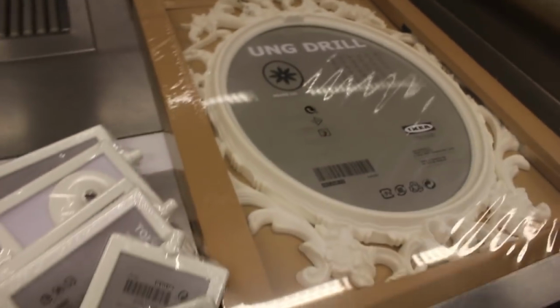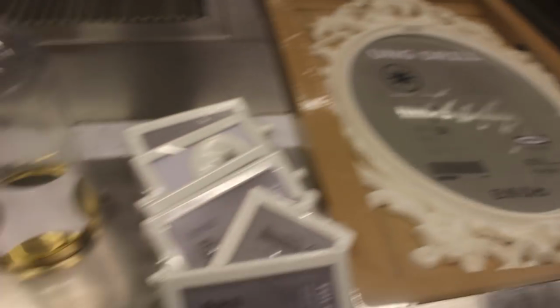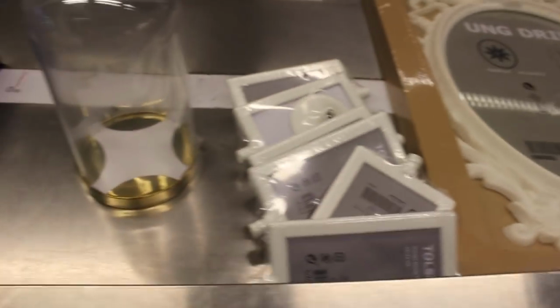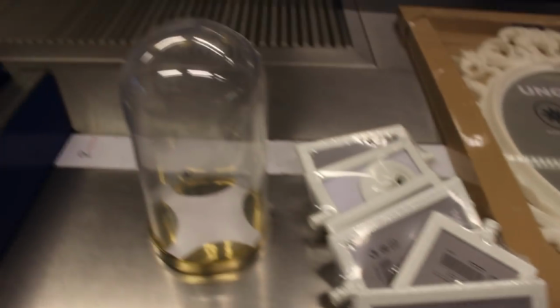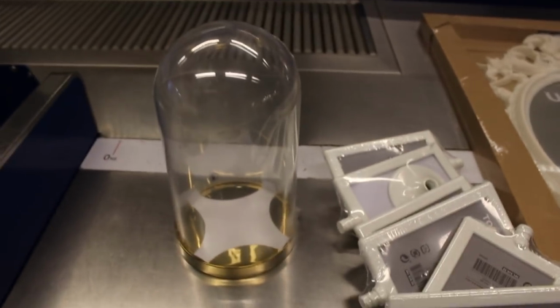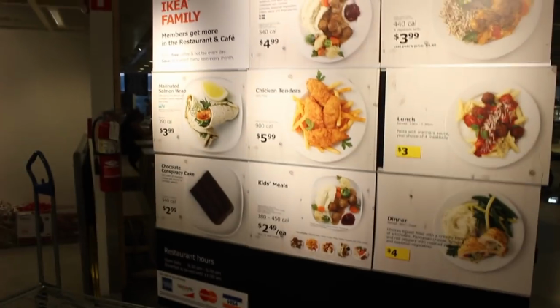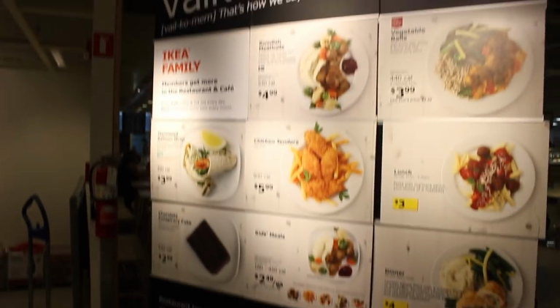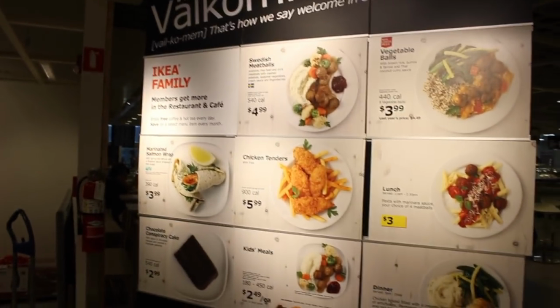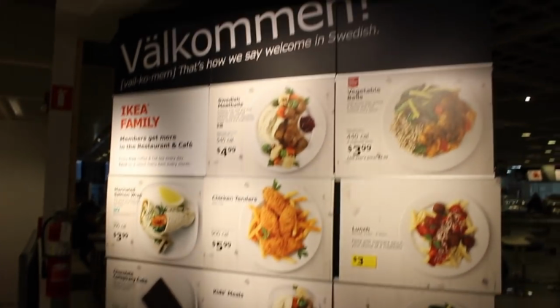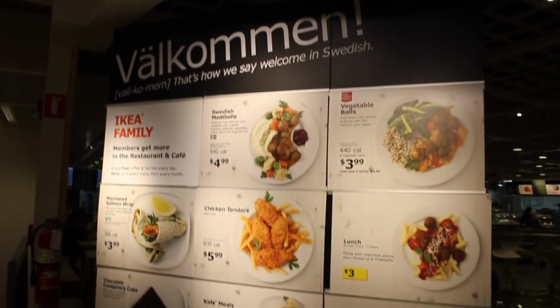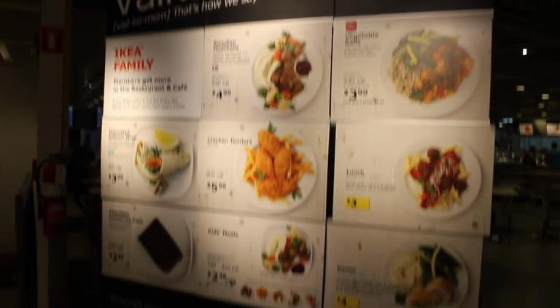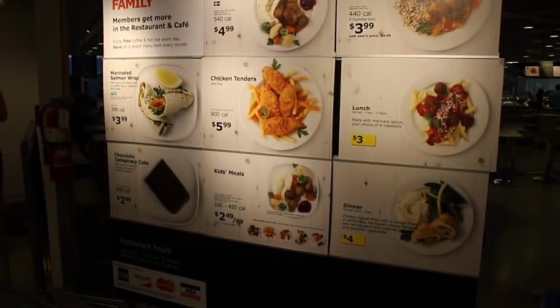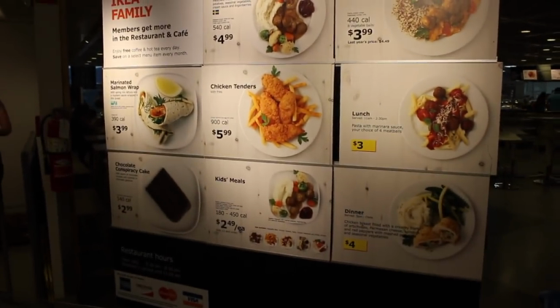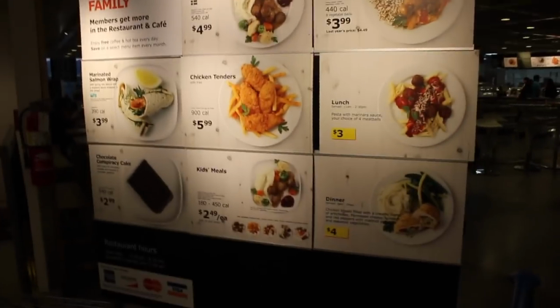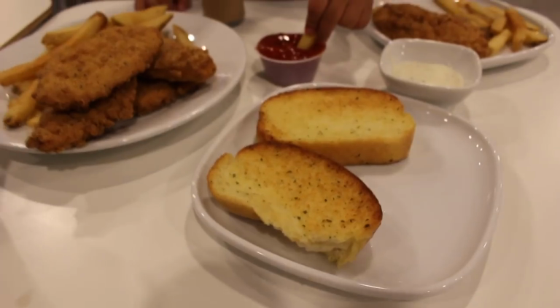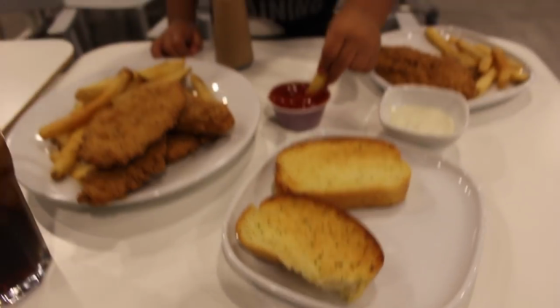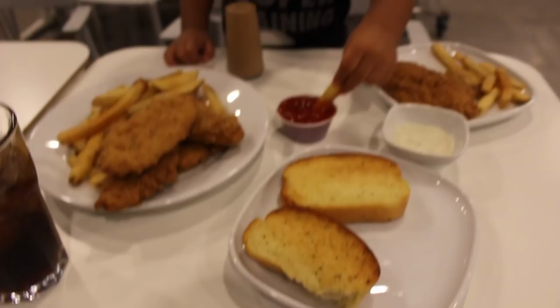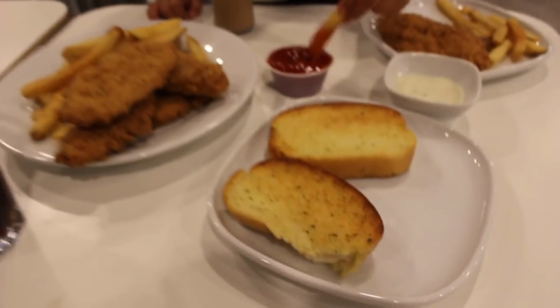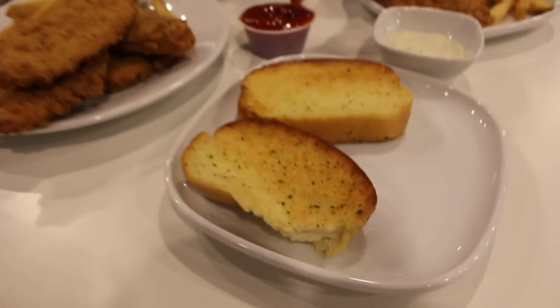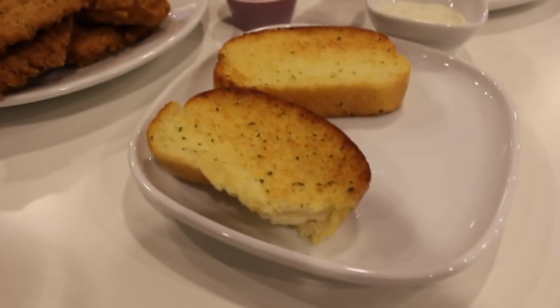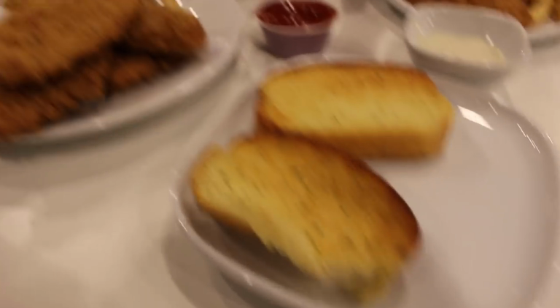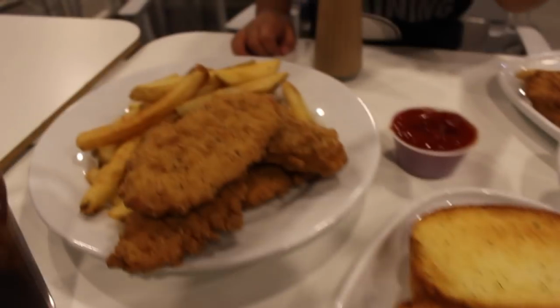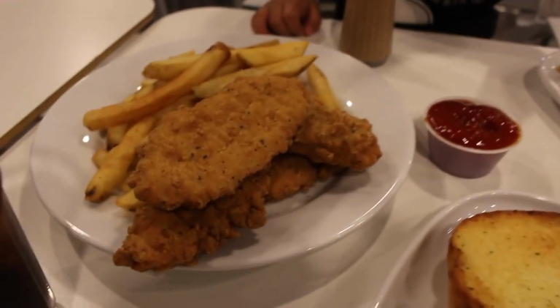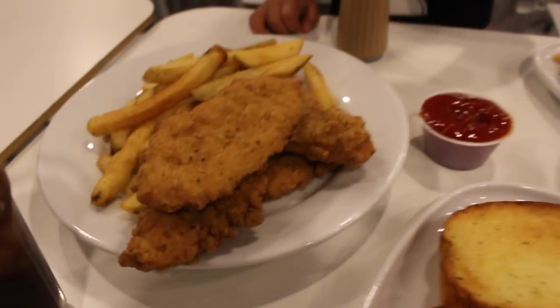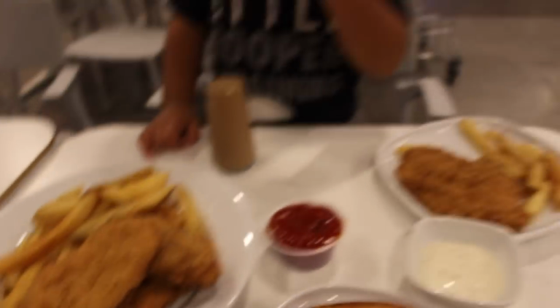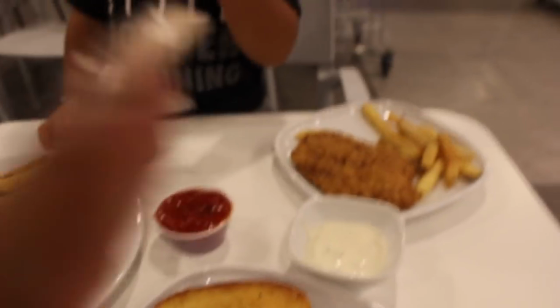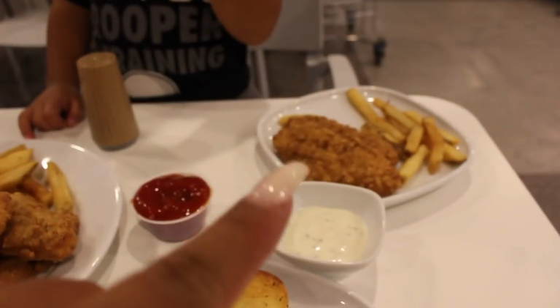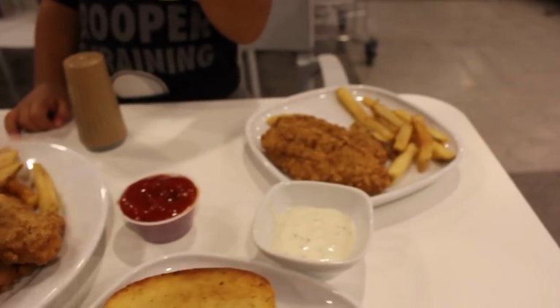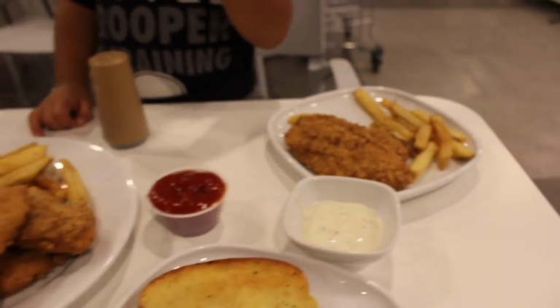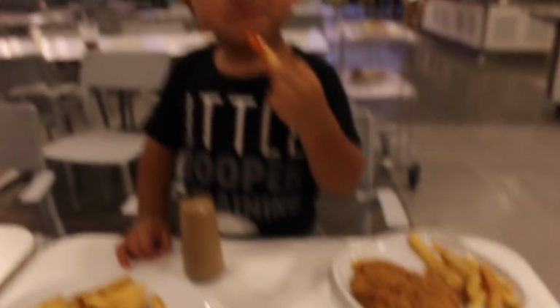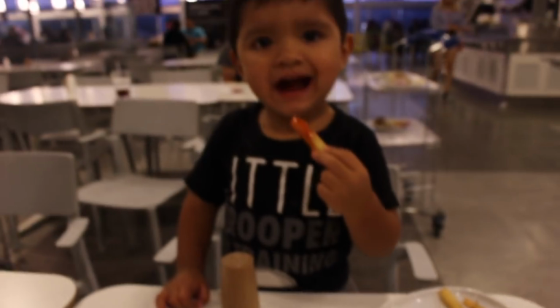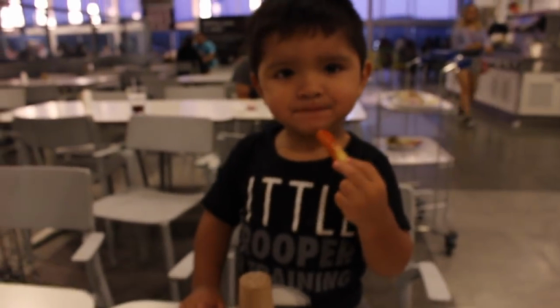So excited to start doing DIY. So we're going to try some Ikea food - we haven't tried this before. We ended up getting garlic toast, chicken tenders. Bubba, you got chicken tenders? Yeah.